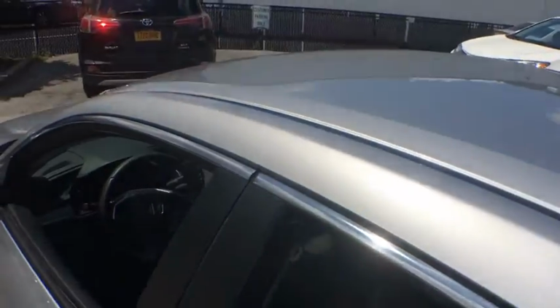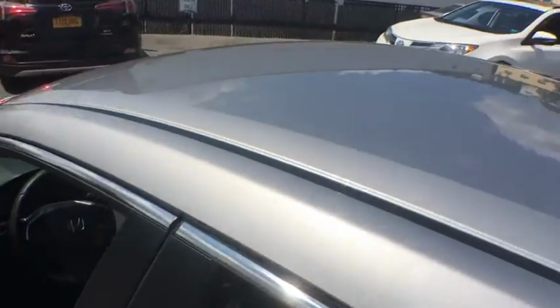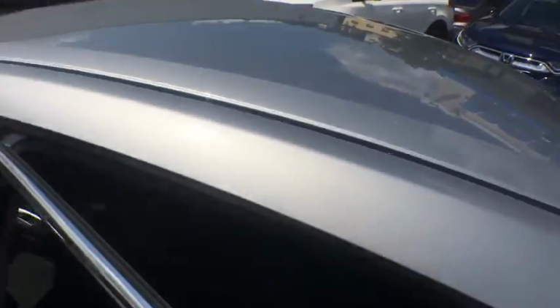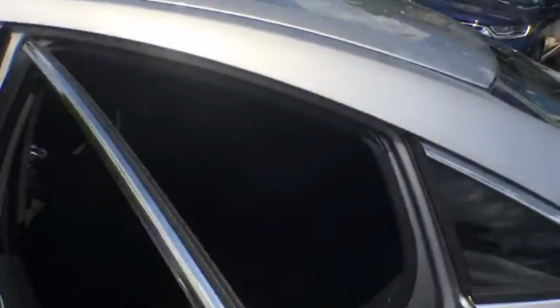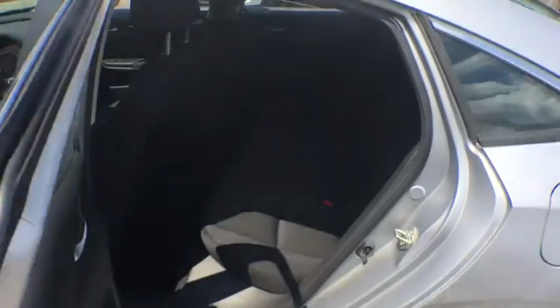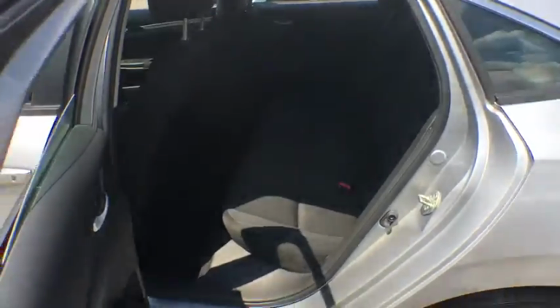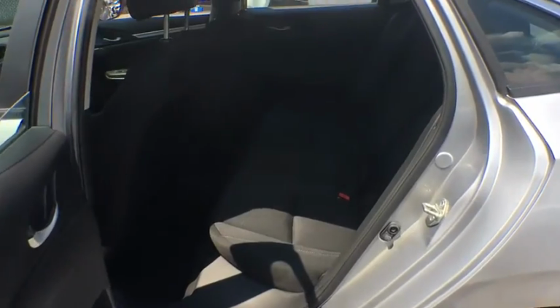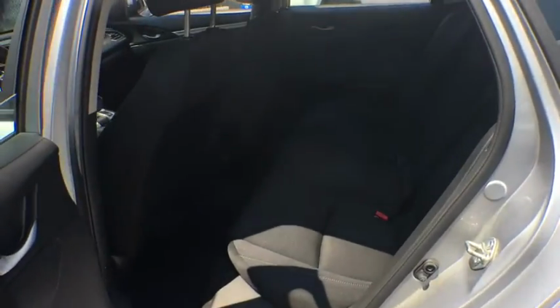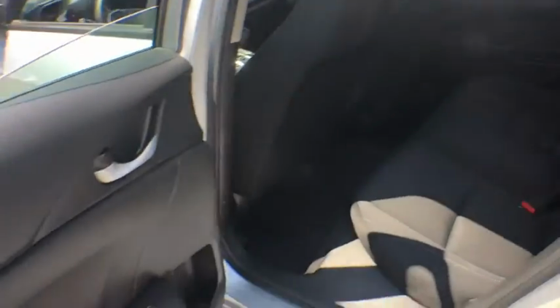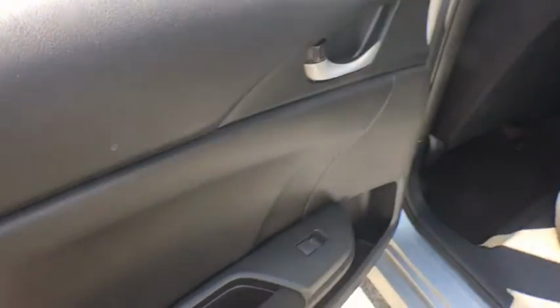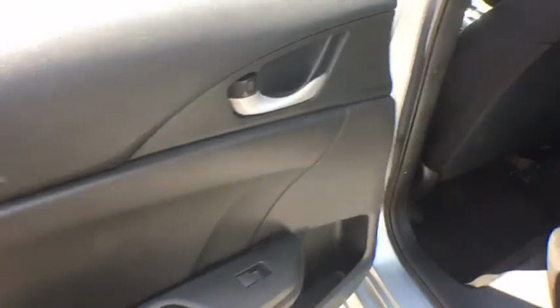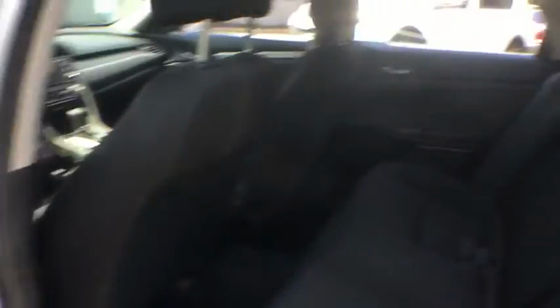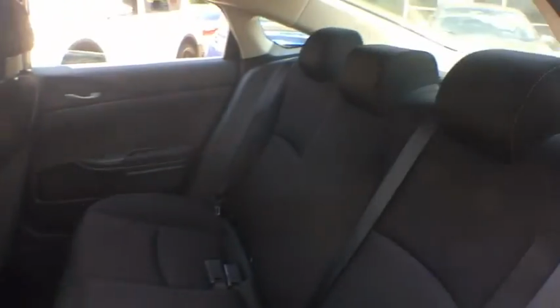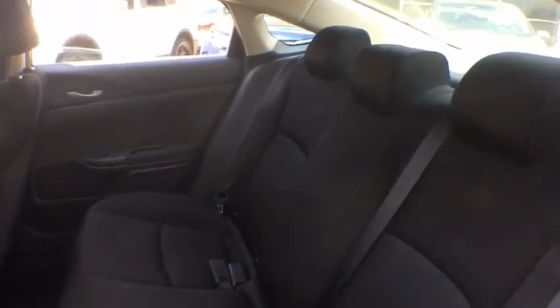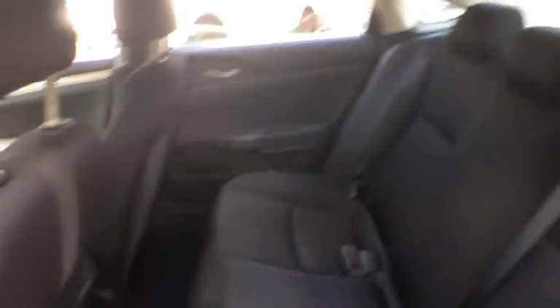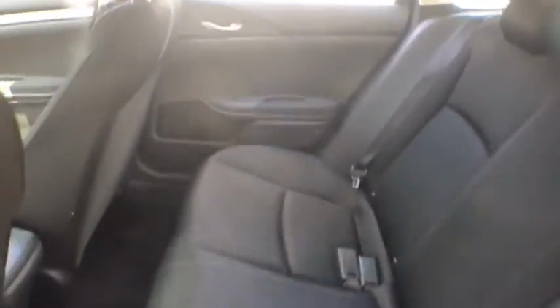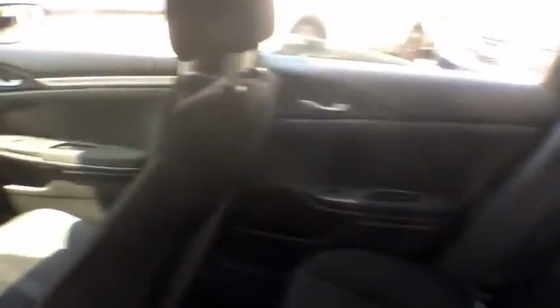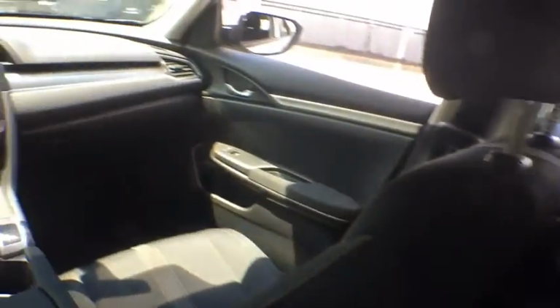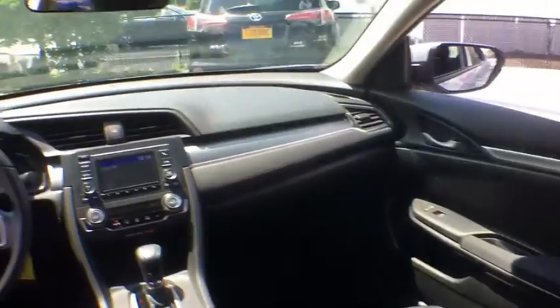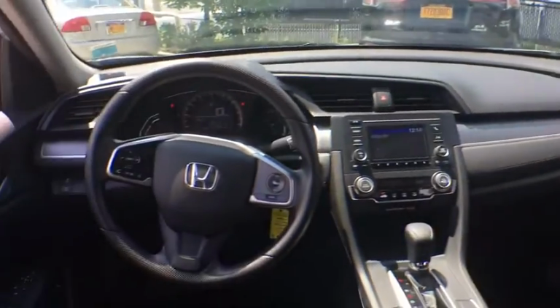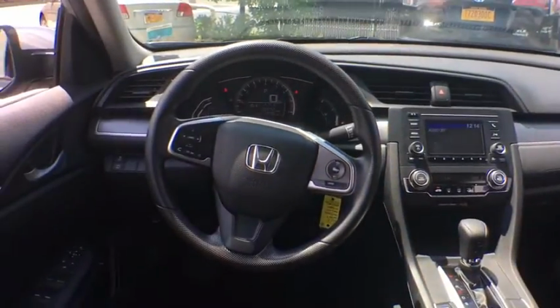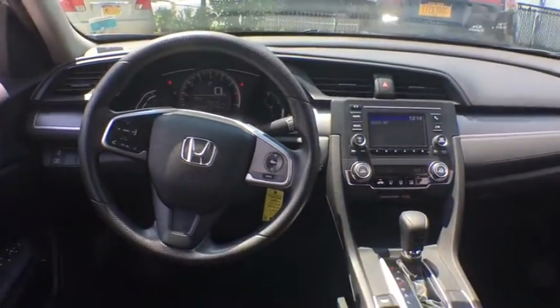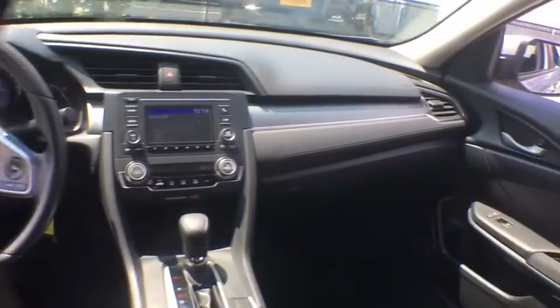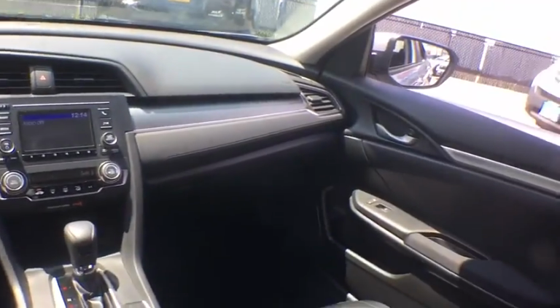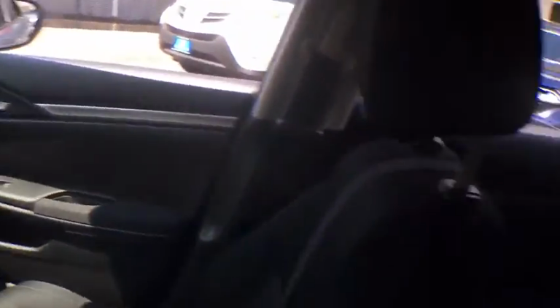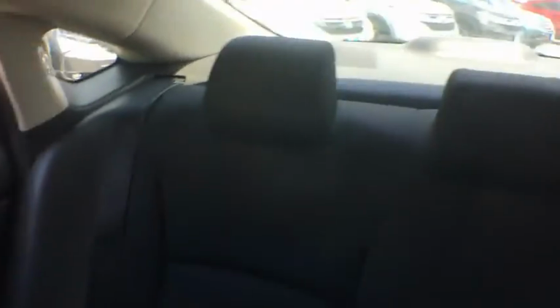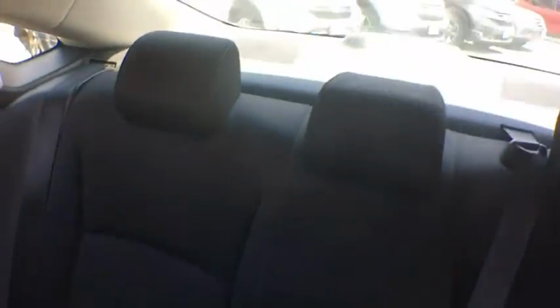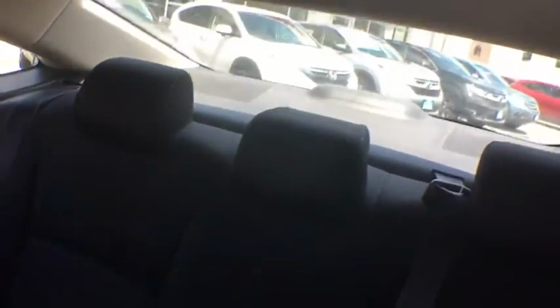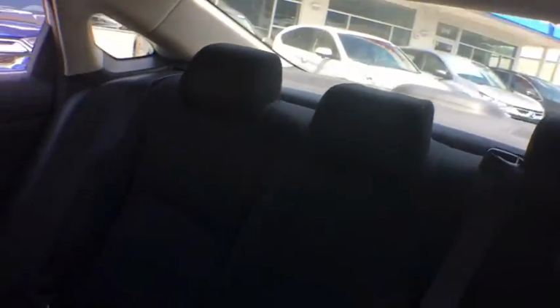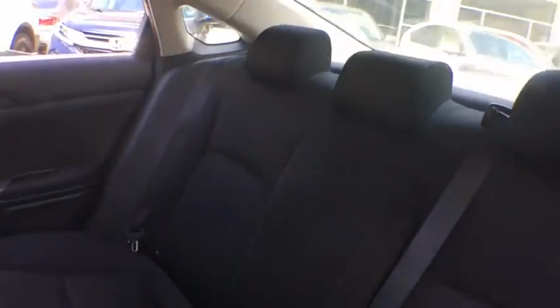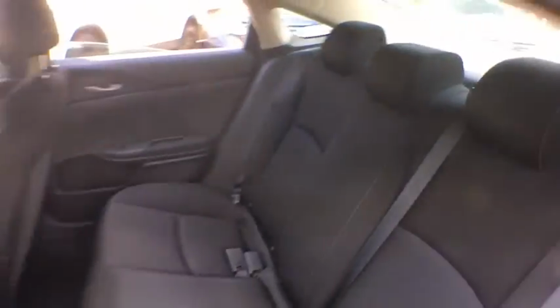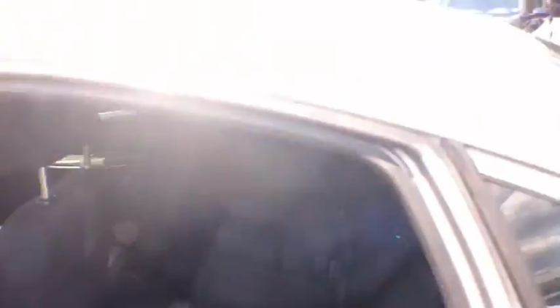Driver vanity mirror, front reading lamps, tilt steering wheel, front bucket seats, cloth seat trim, passenger vanity mirror, speed control. This isn't just a vehicle, it's an experience. So stop in for a test drive today.